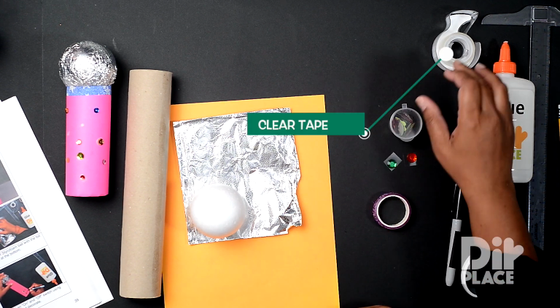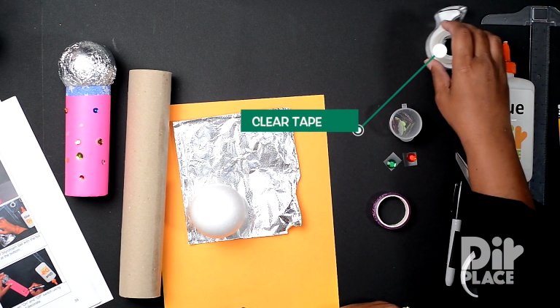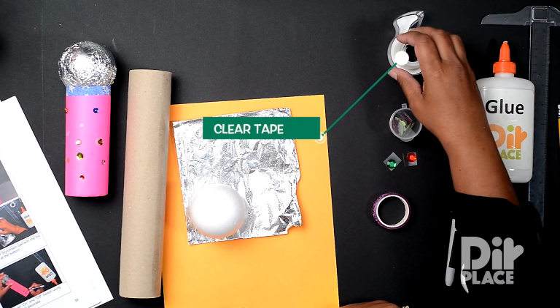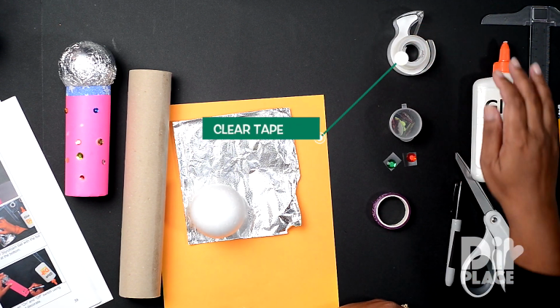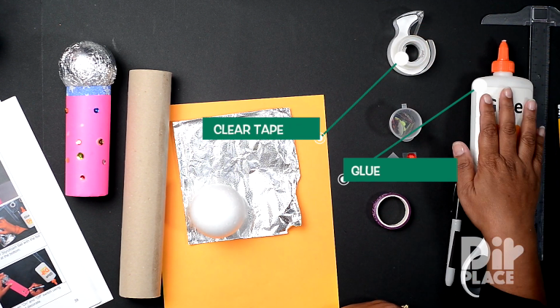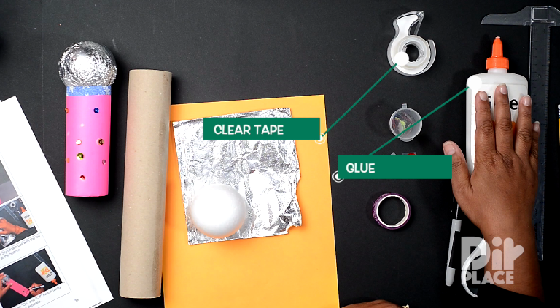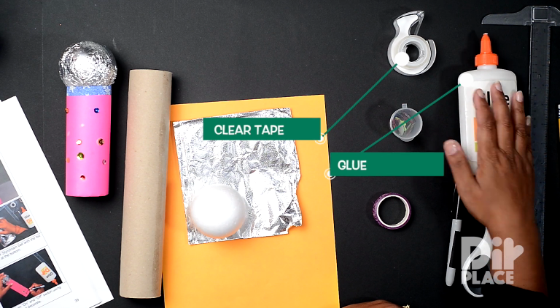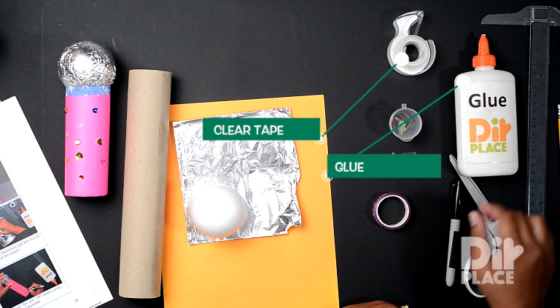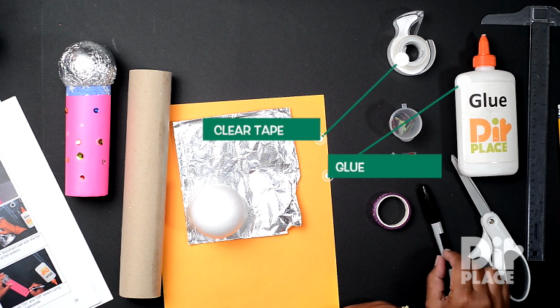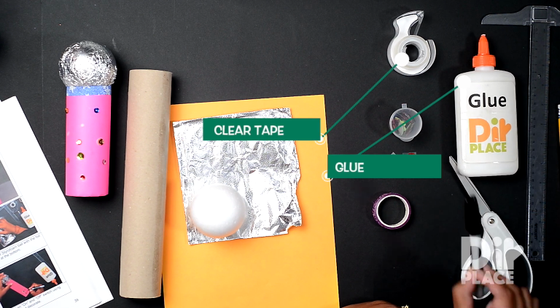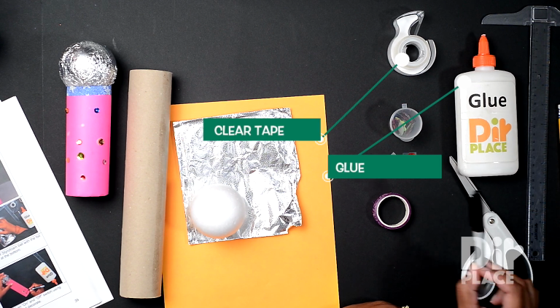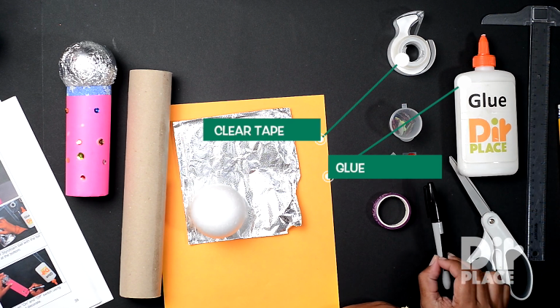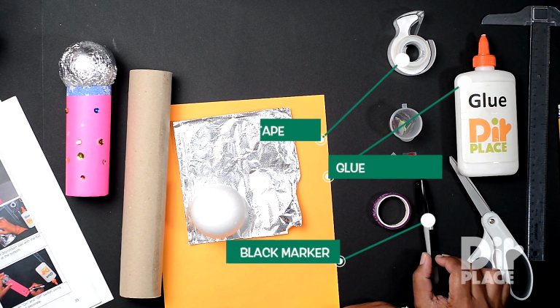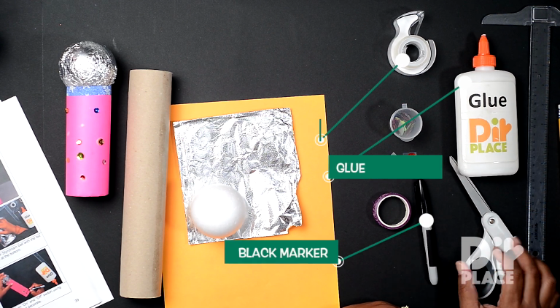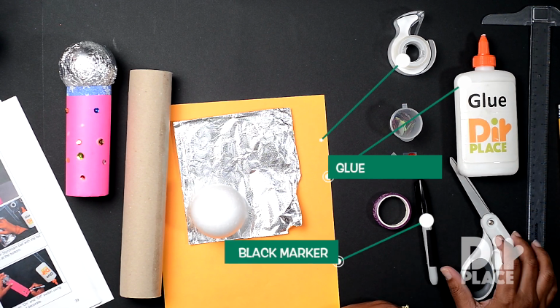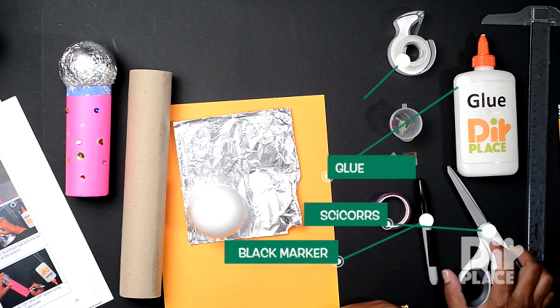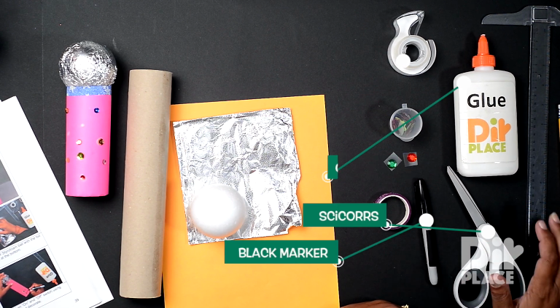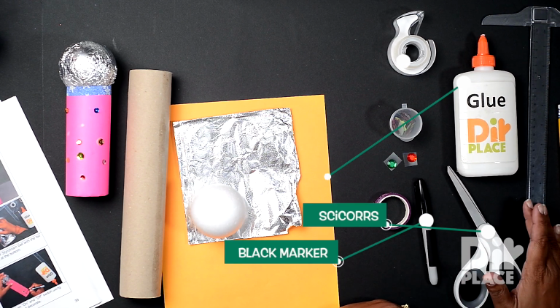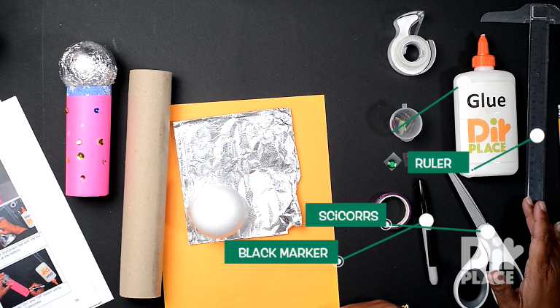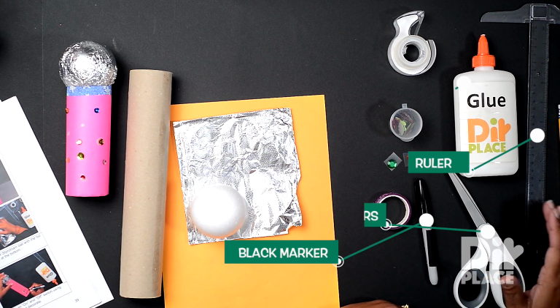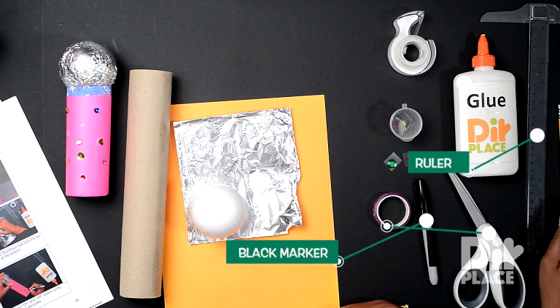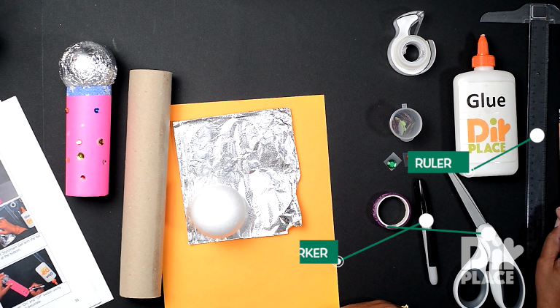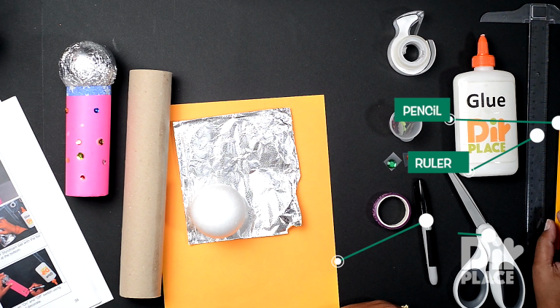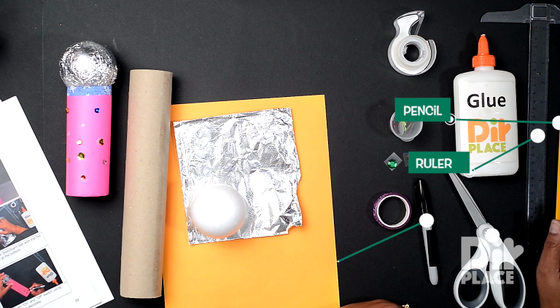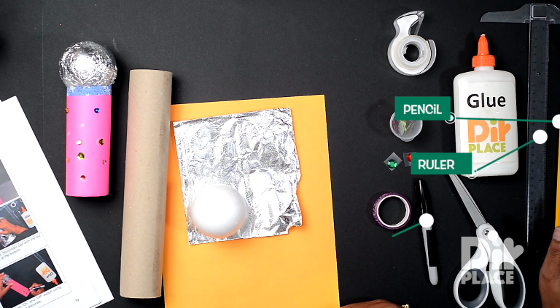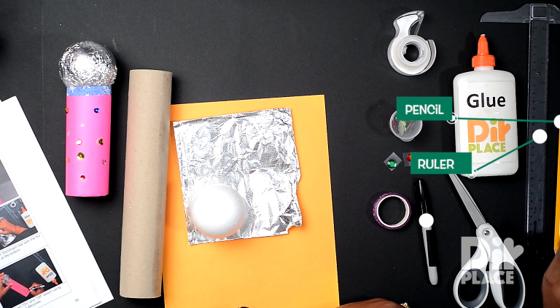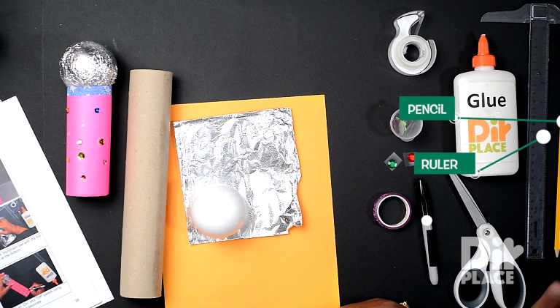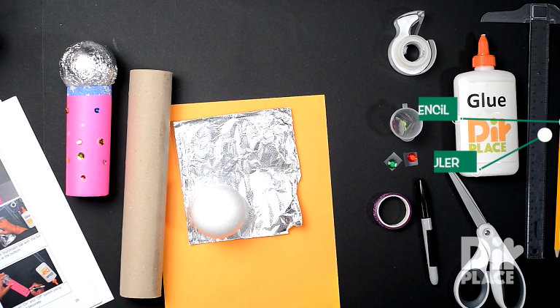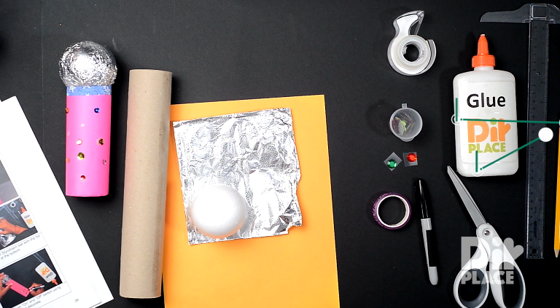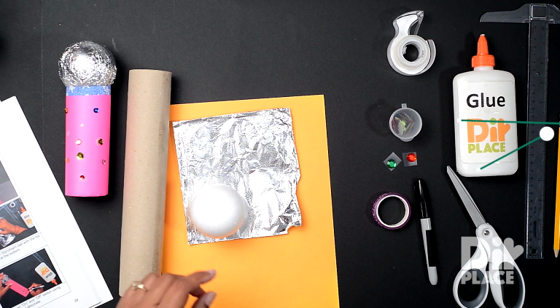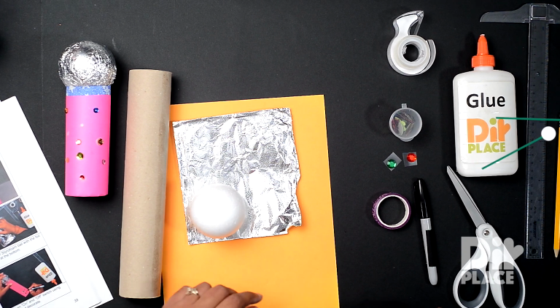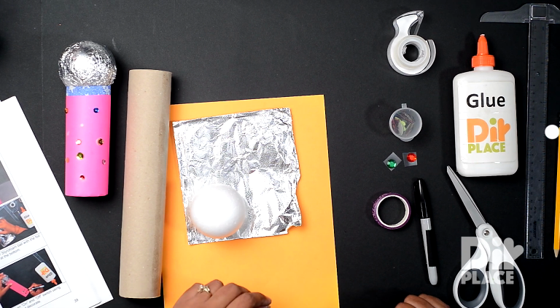Clear tape, glue, a black marker, a pair of scissors, a ruler and a pencil. Let's get started on this craft.